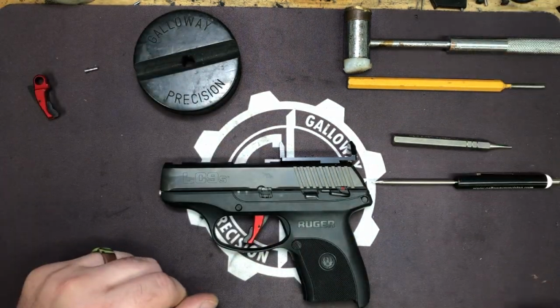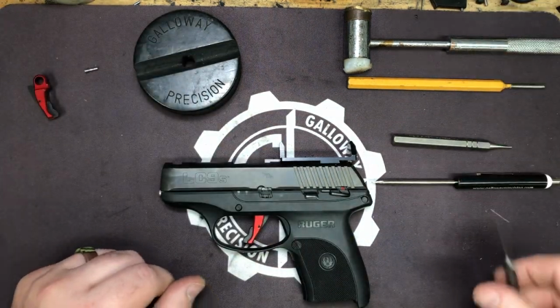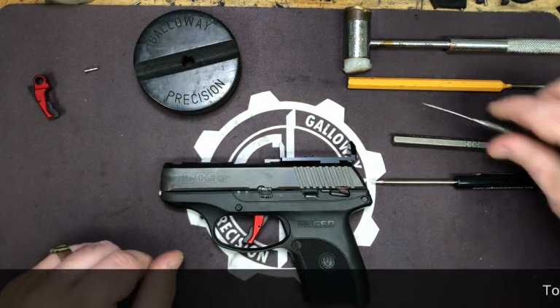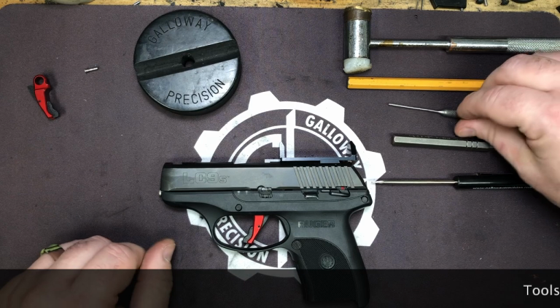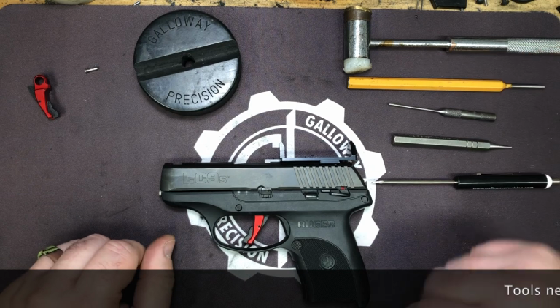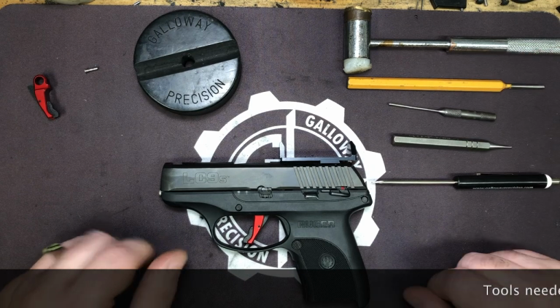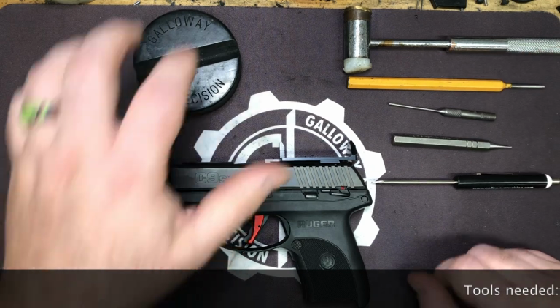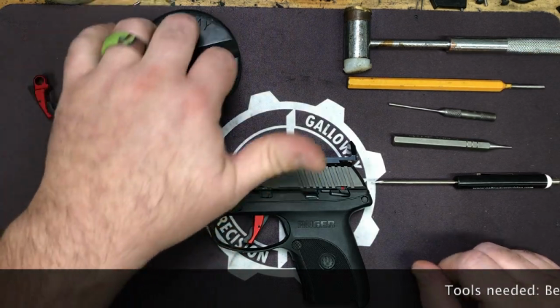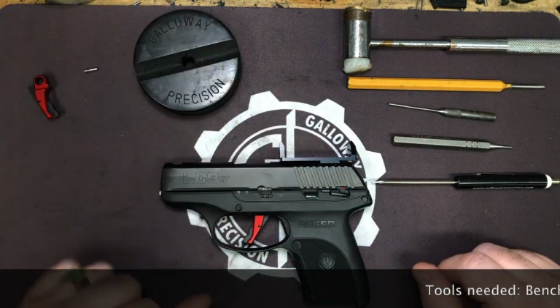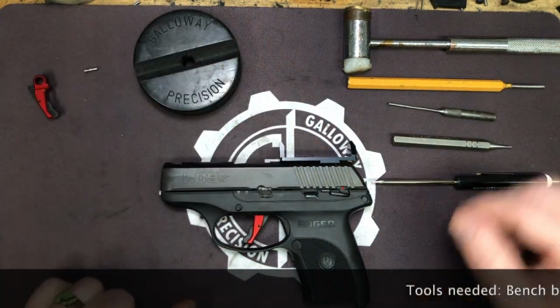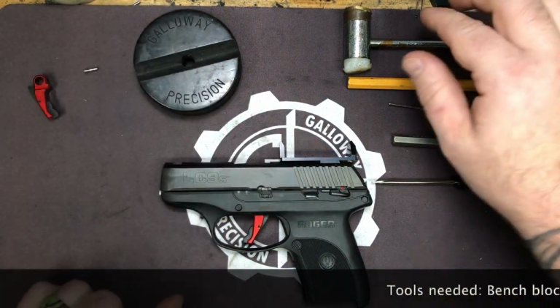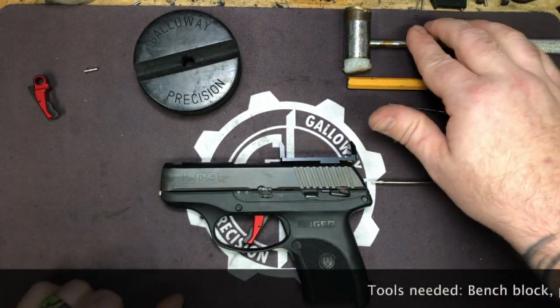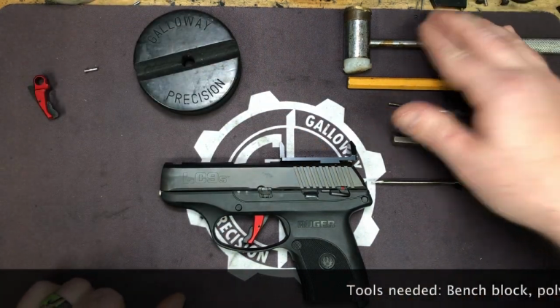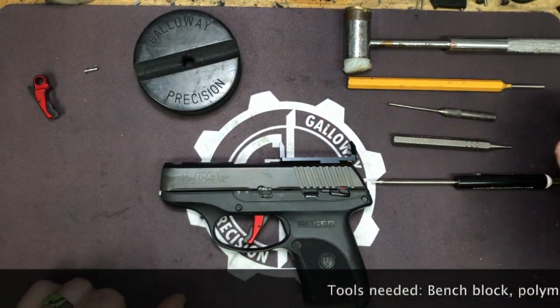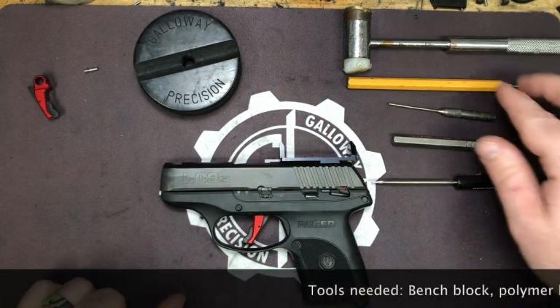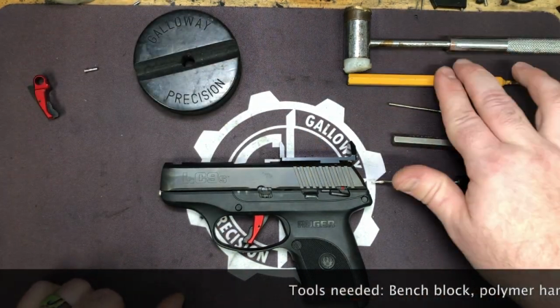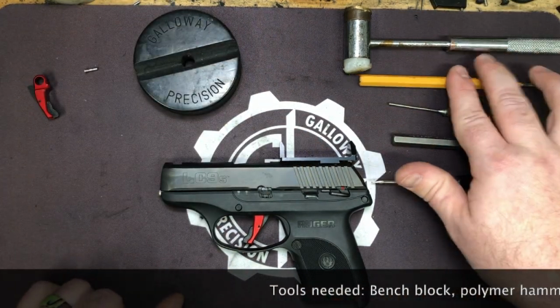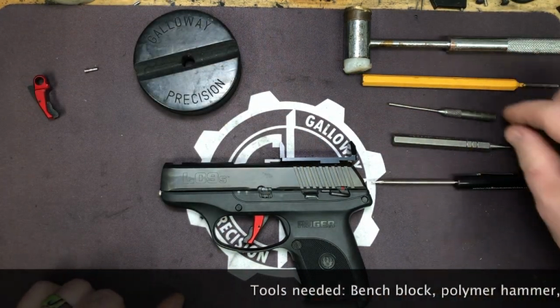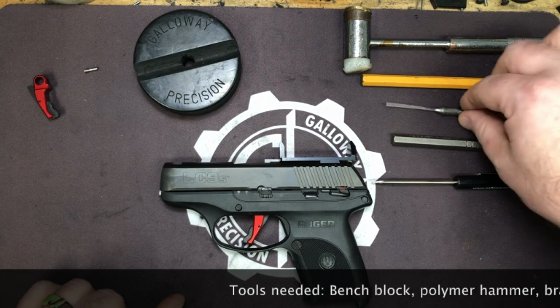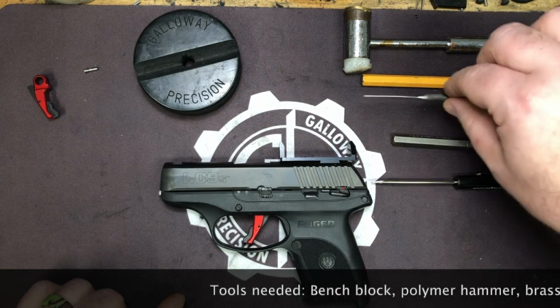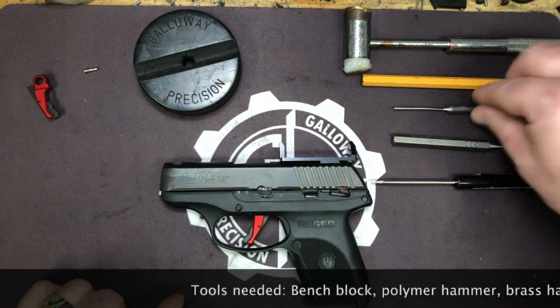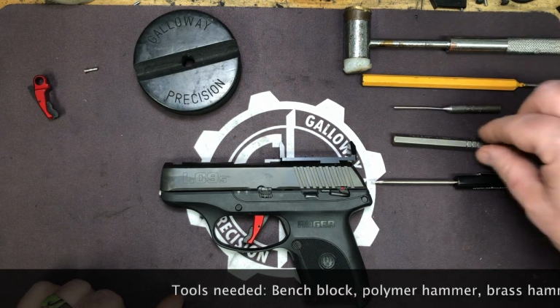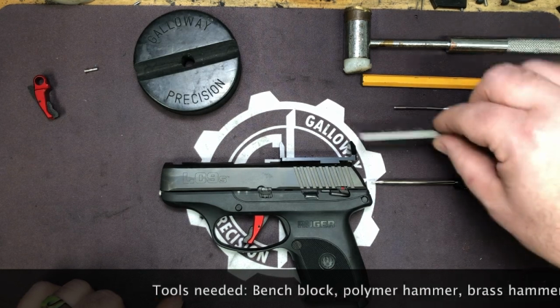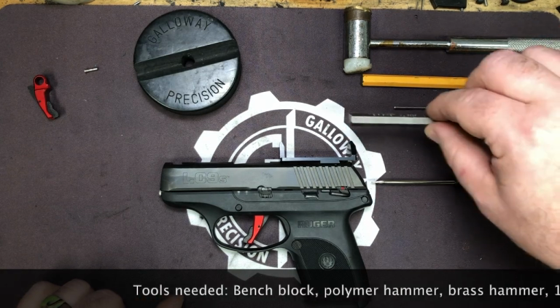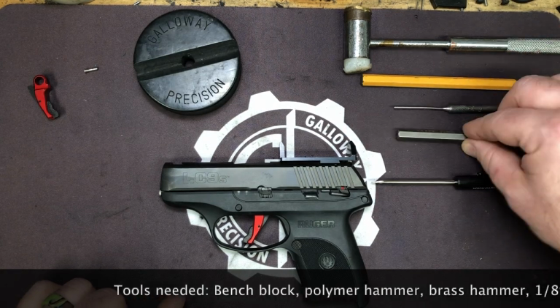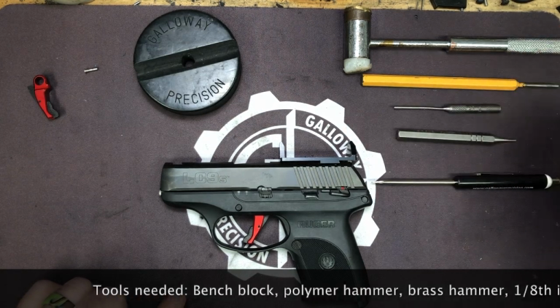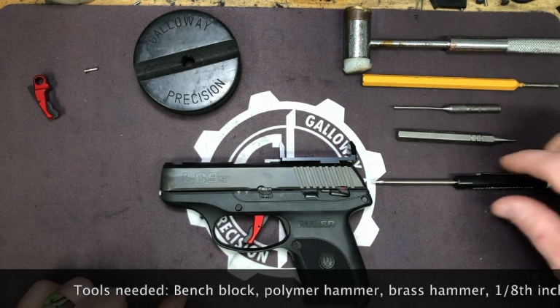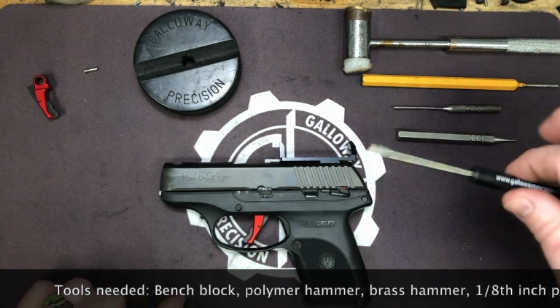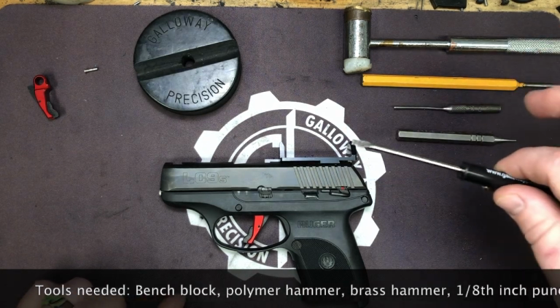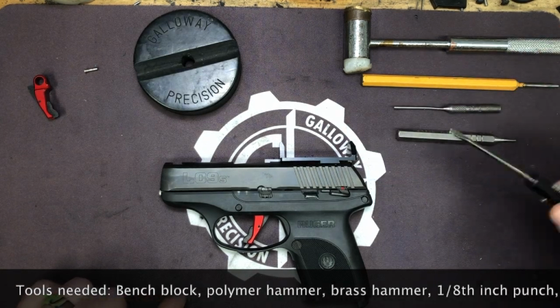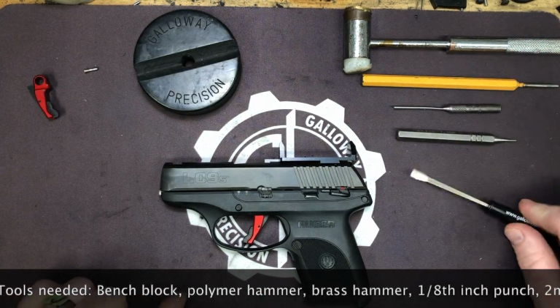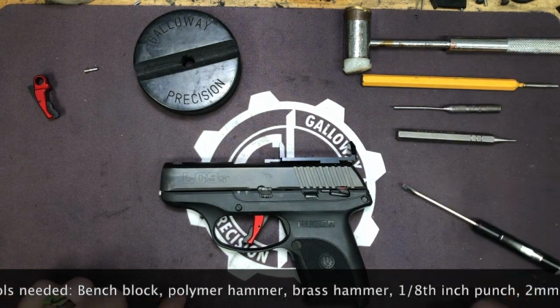Tools you're going to need: your bench block, polymer and brass hammer, 1/8-inch punch, 2 millimeter punch, 1/16-inch punch, and a small flathead screwdriver.